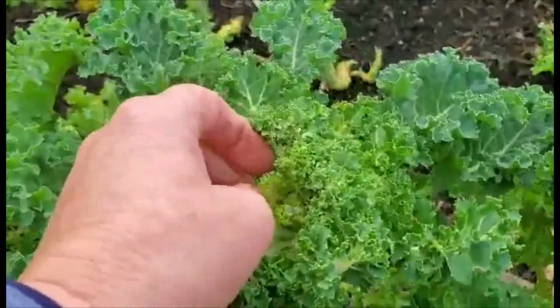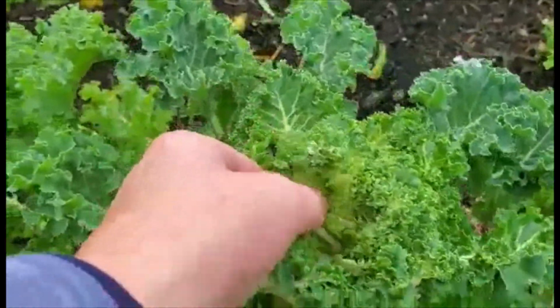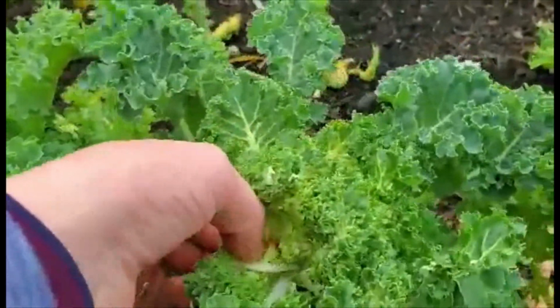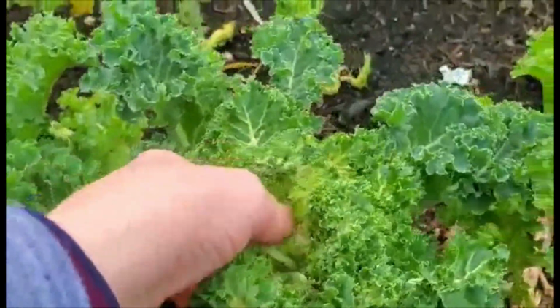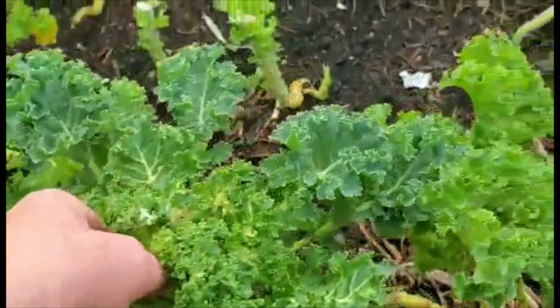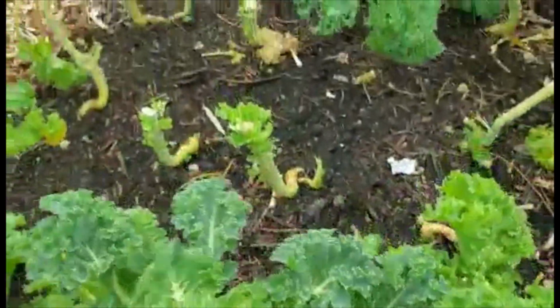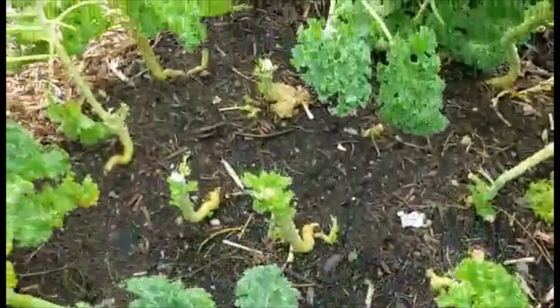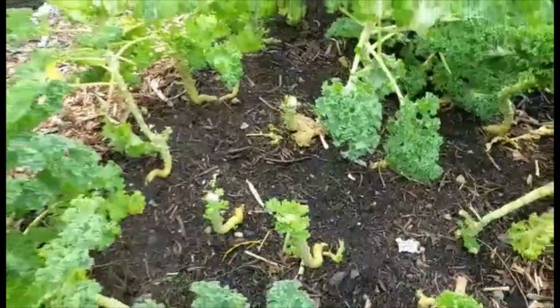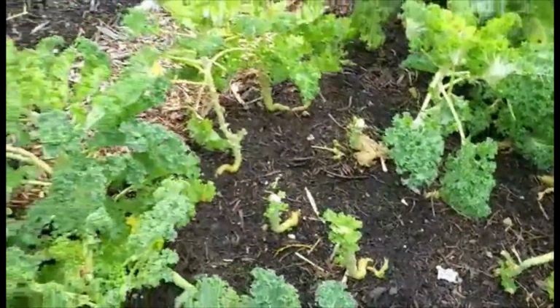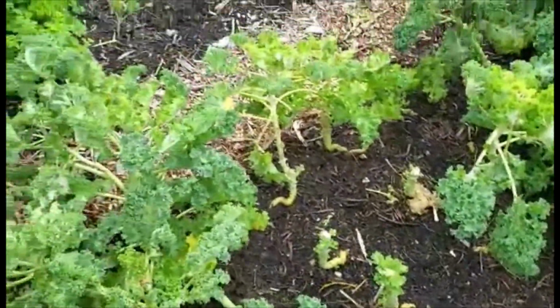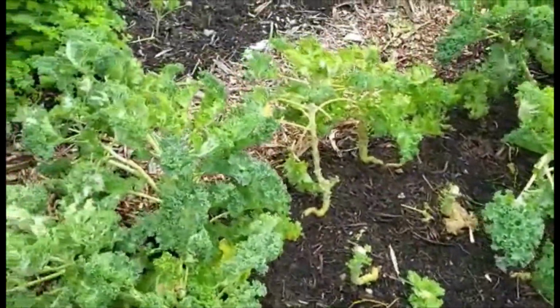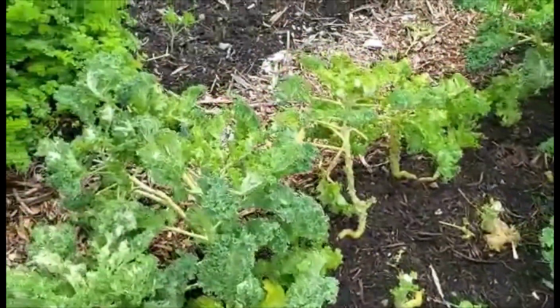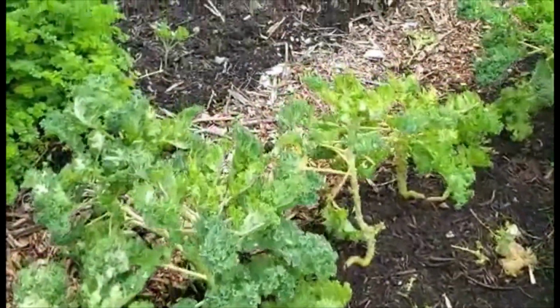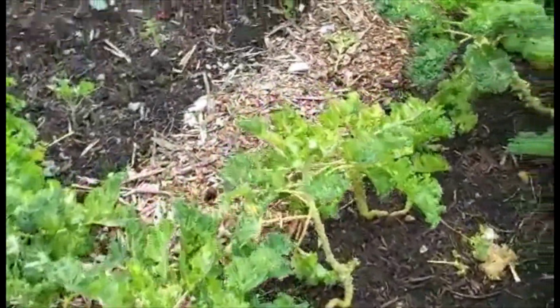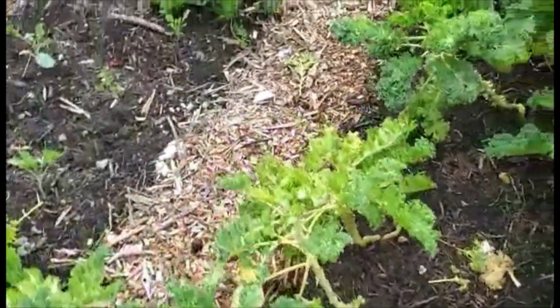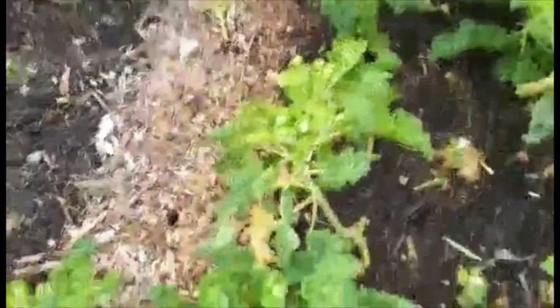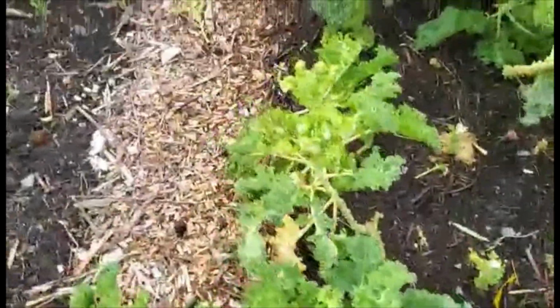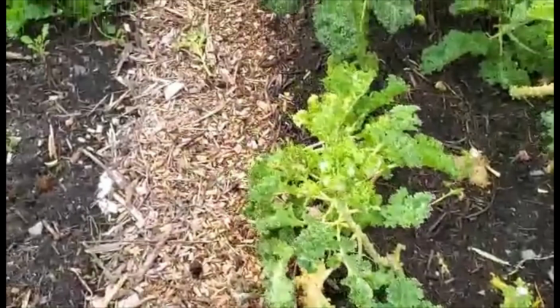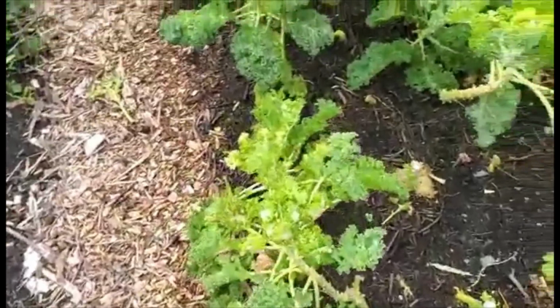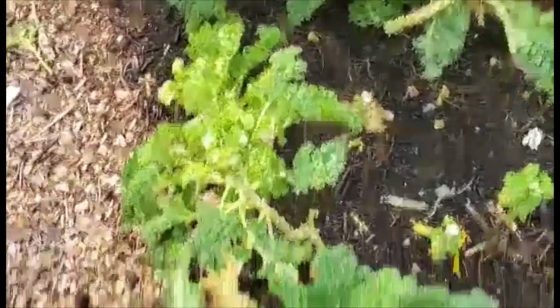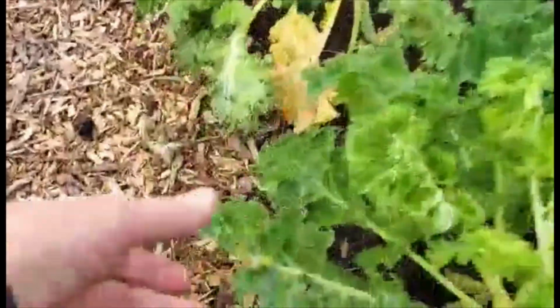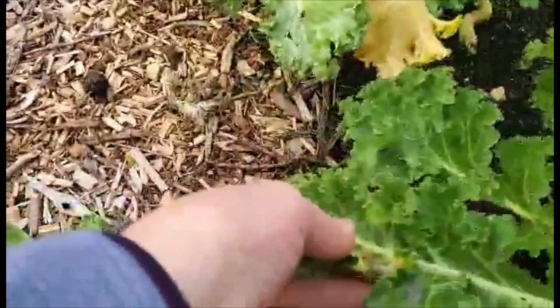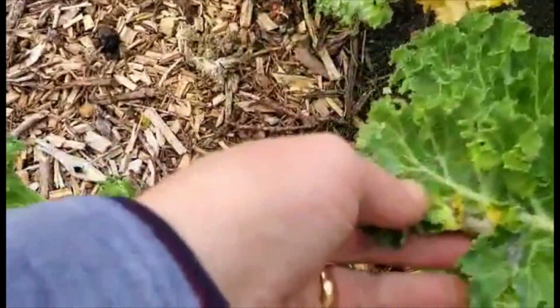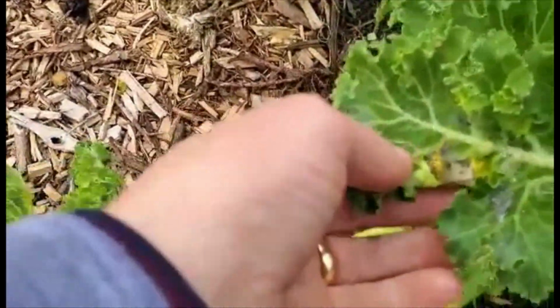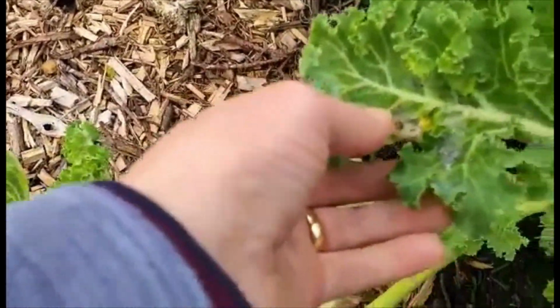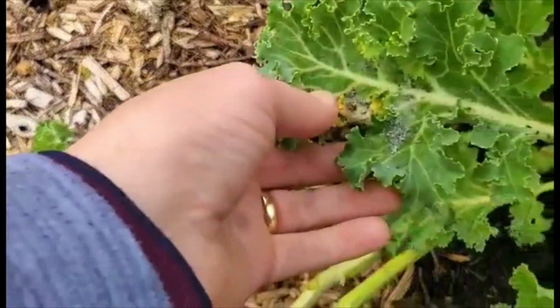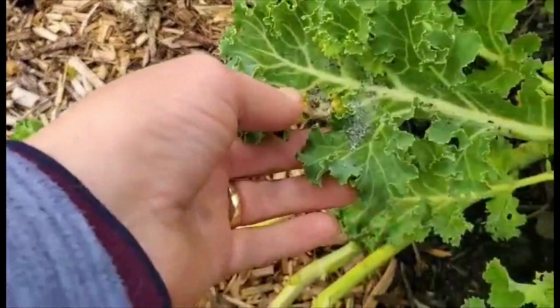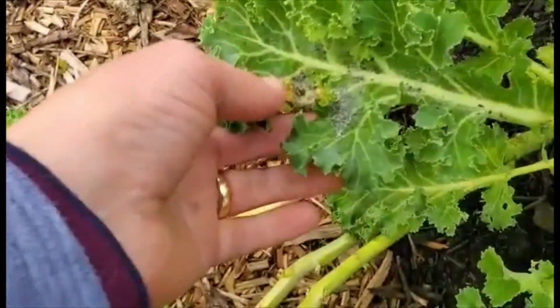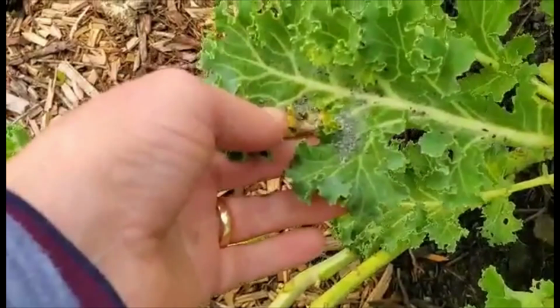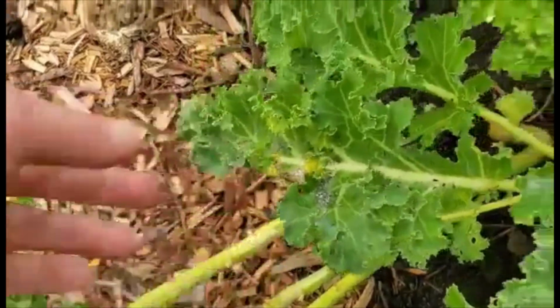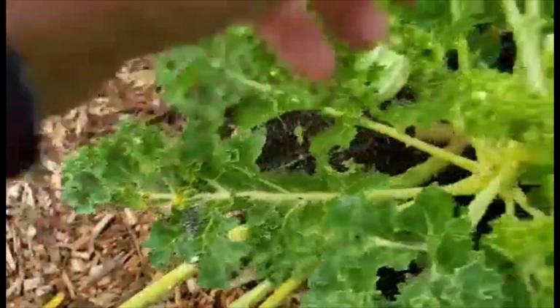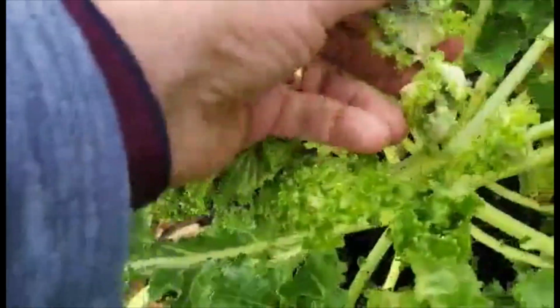I've been spraying them with washing up liquid and some neem oil in water. And here, this is what the problem was — you can see that this was all over the plant. This one I've got to redo.